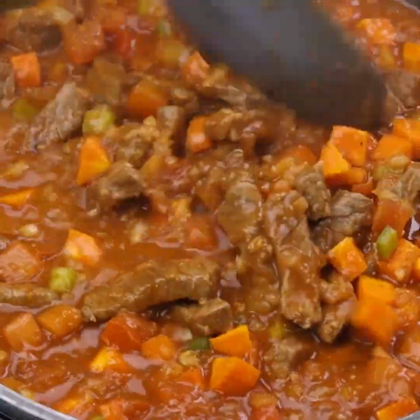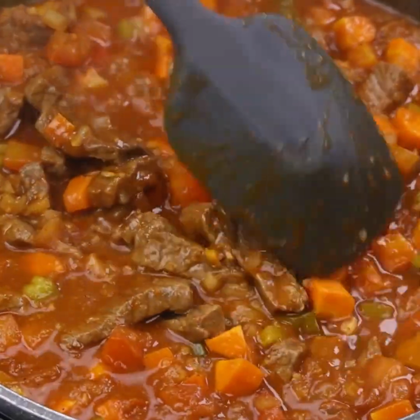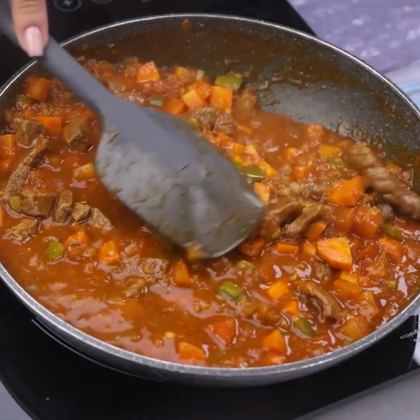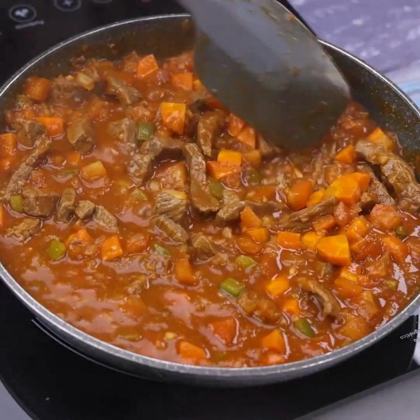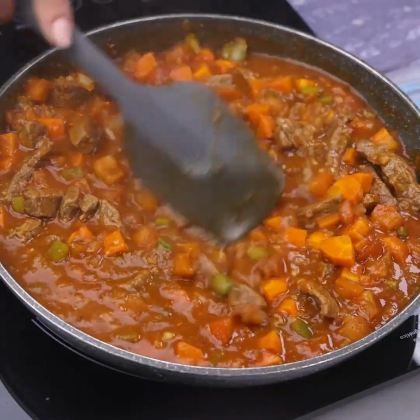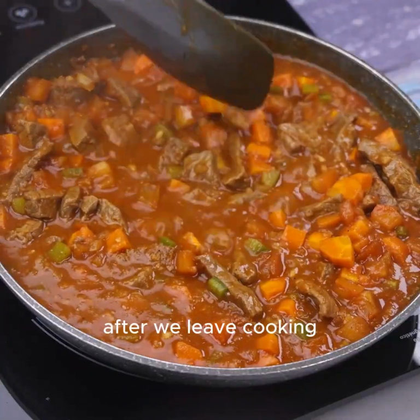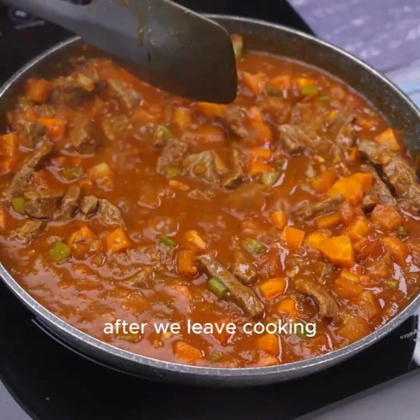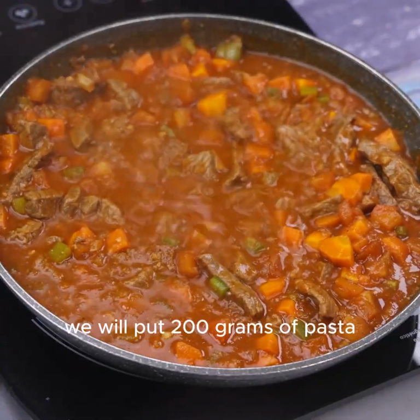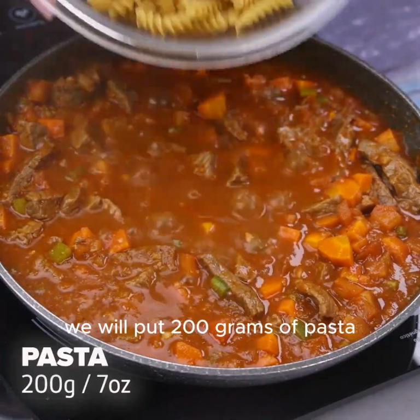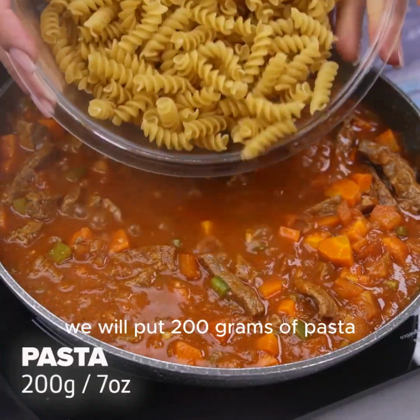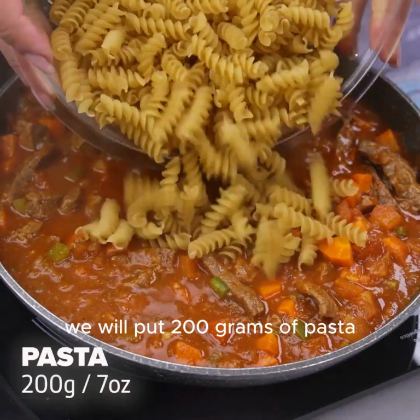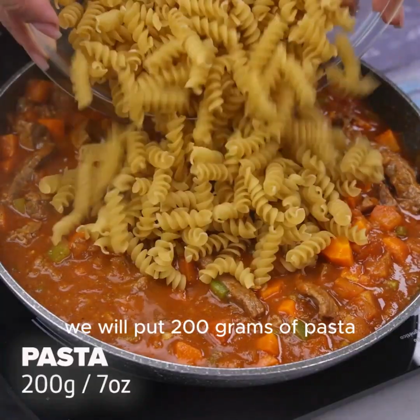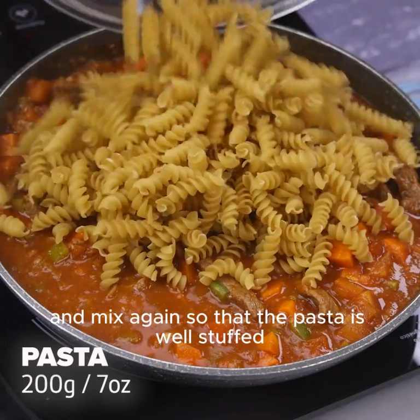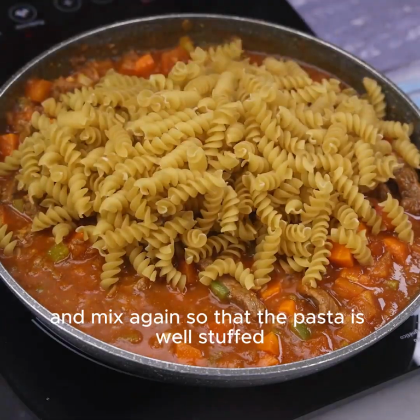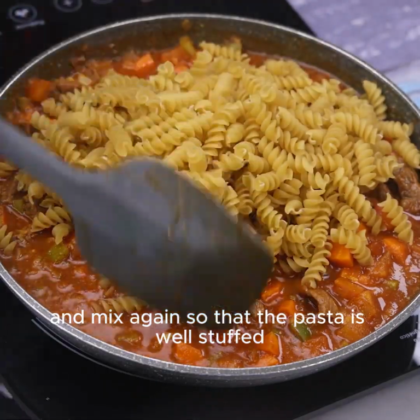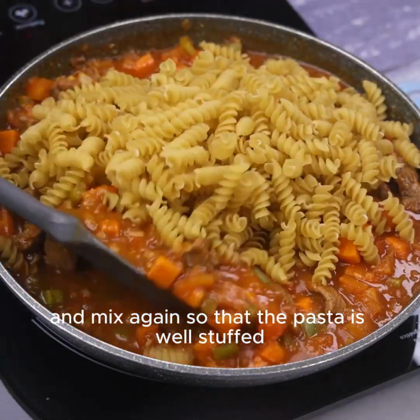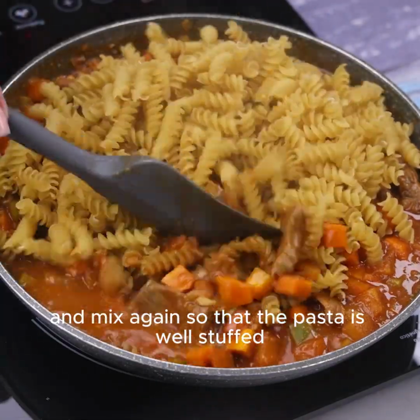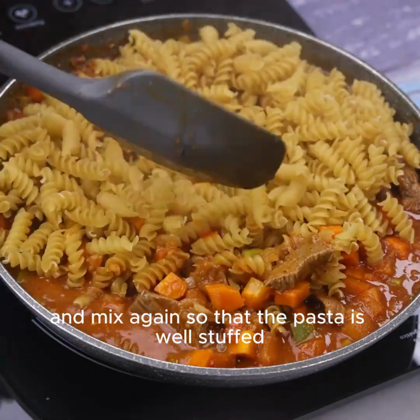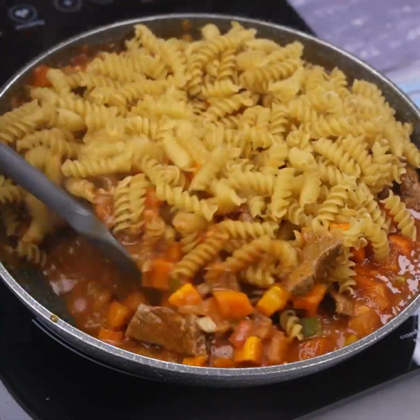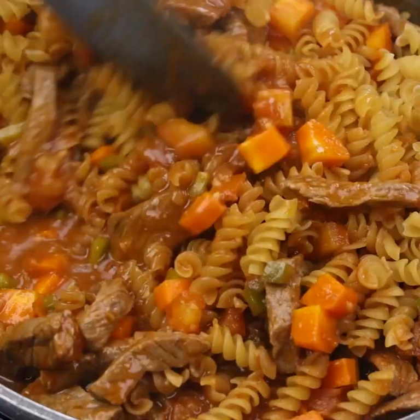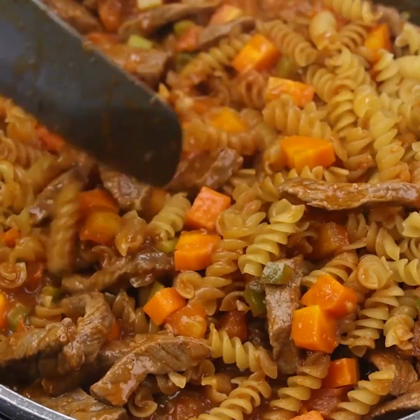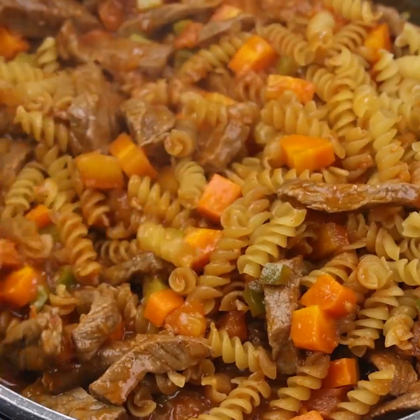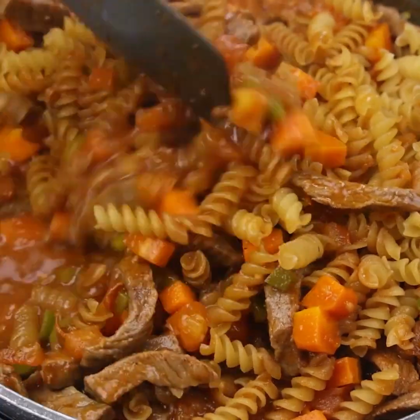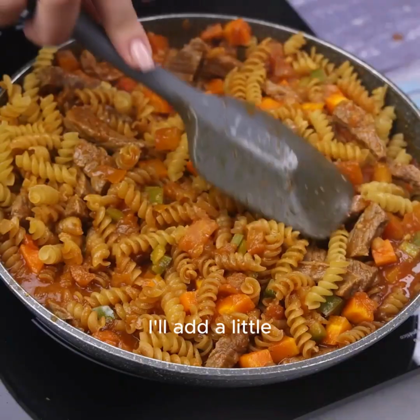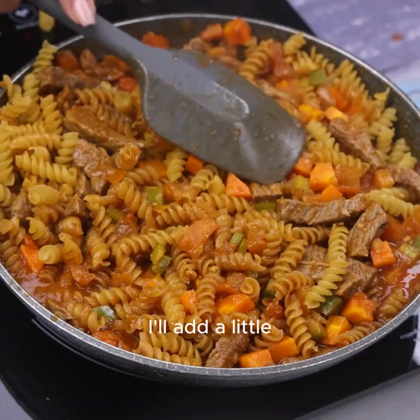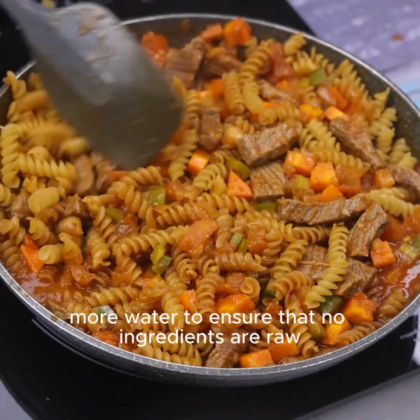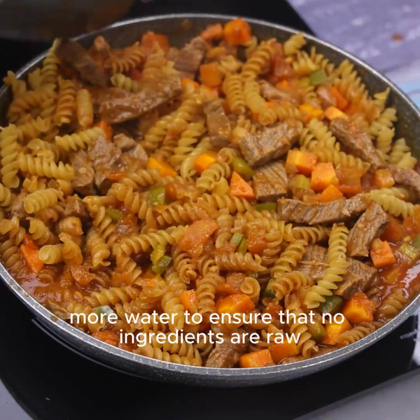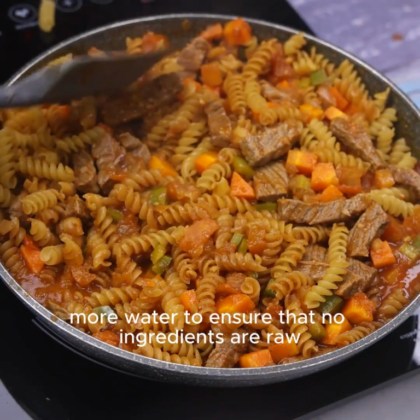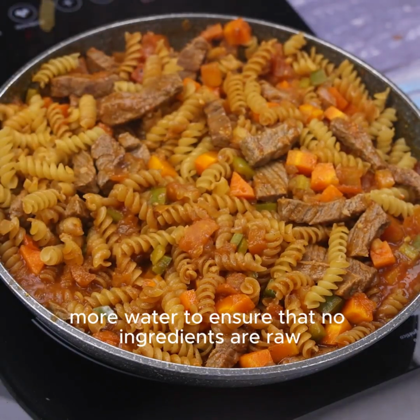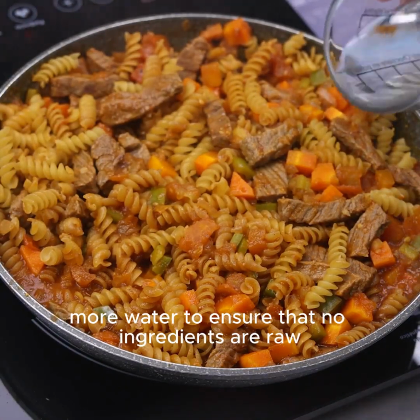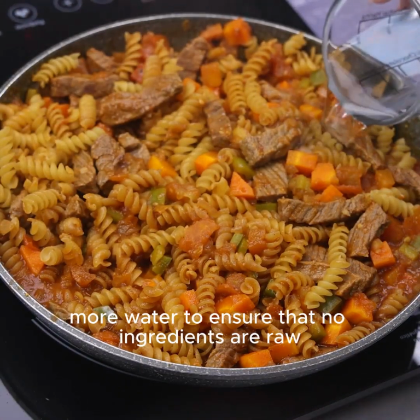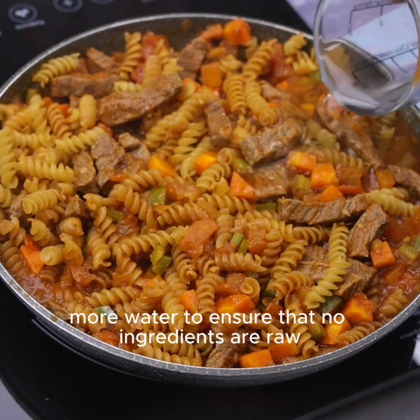After cooking we will put 200 grams of pasta and mix again so that the pasta is well incorporated. I'll add a little more water to ensure that no ingredients are raw.